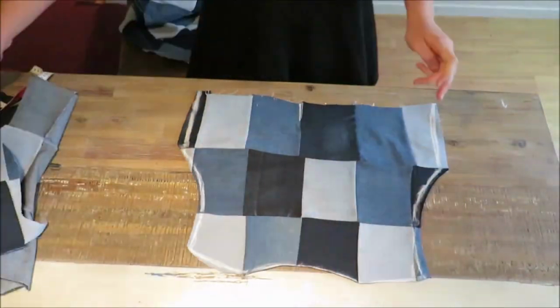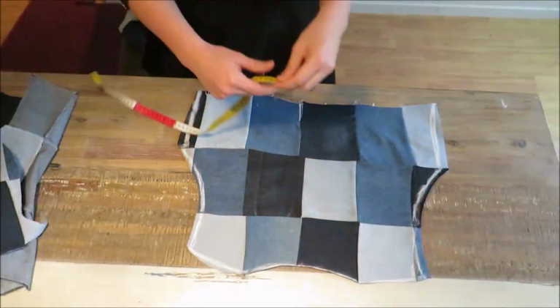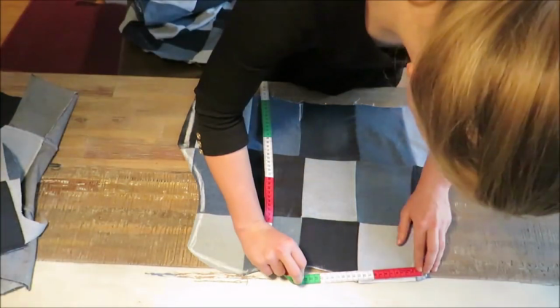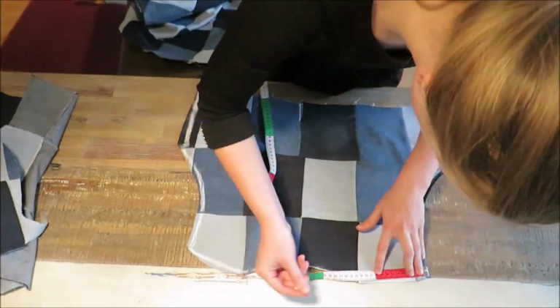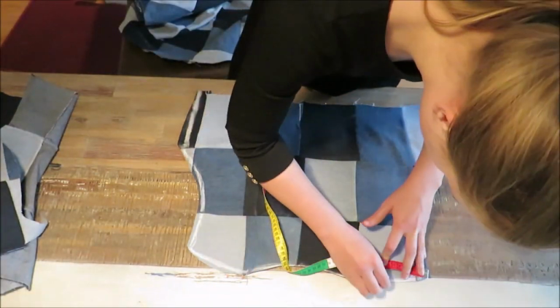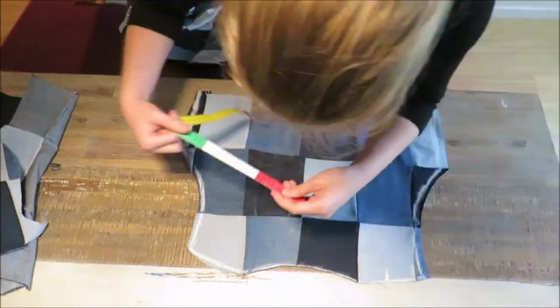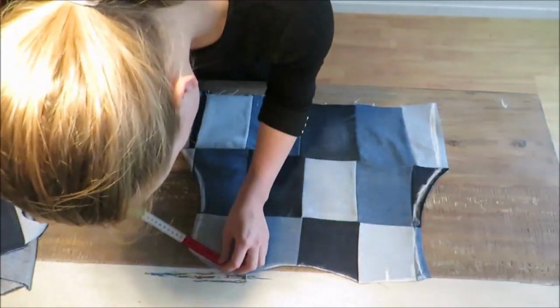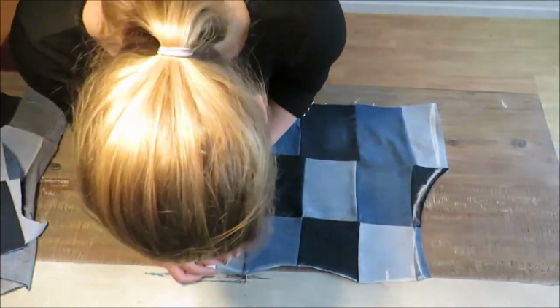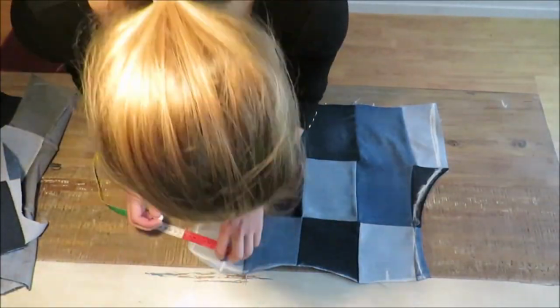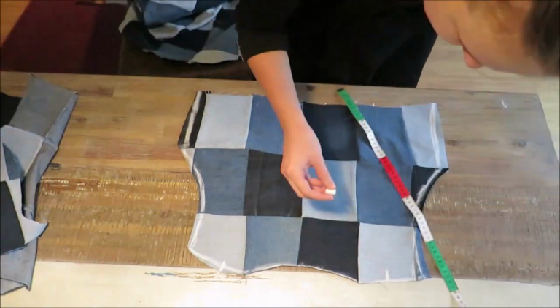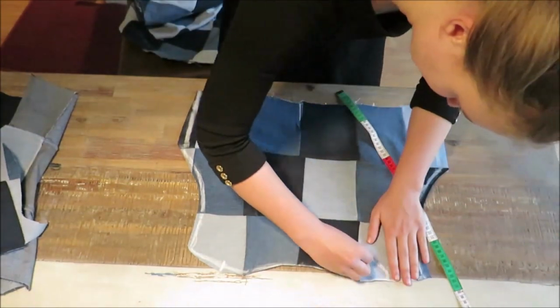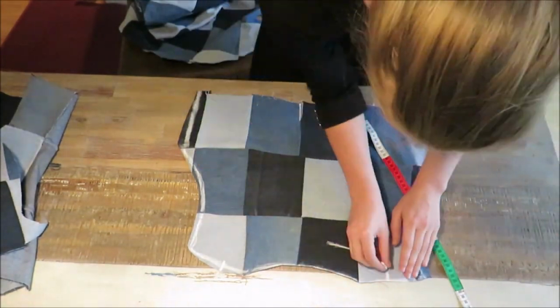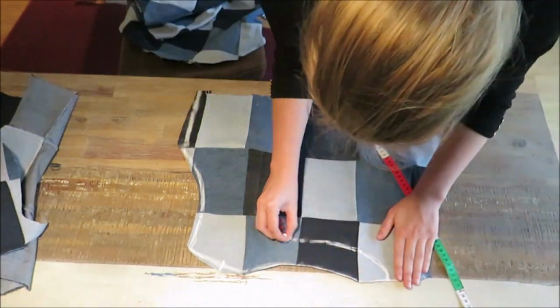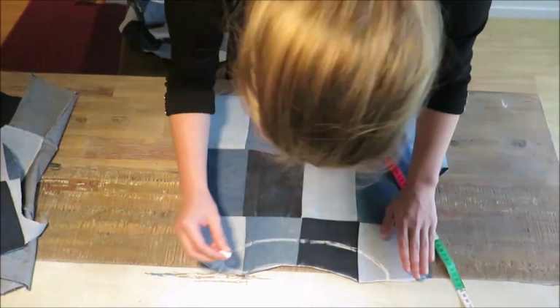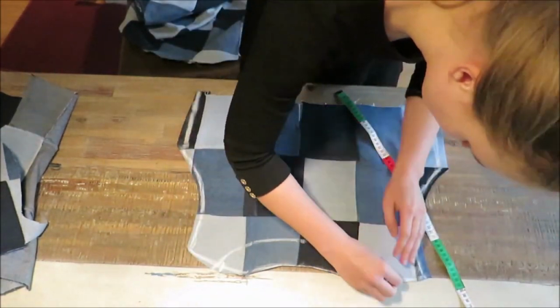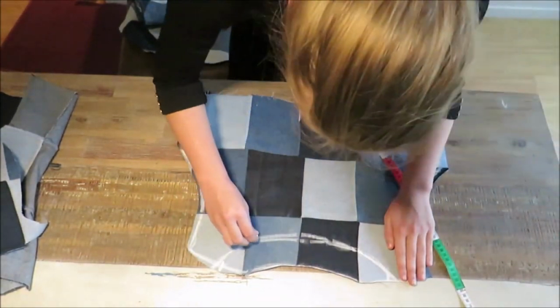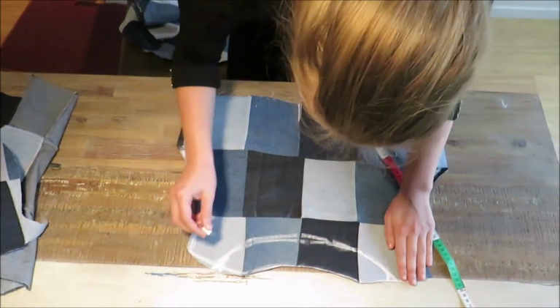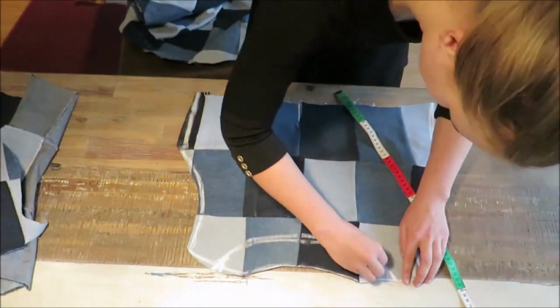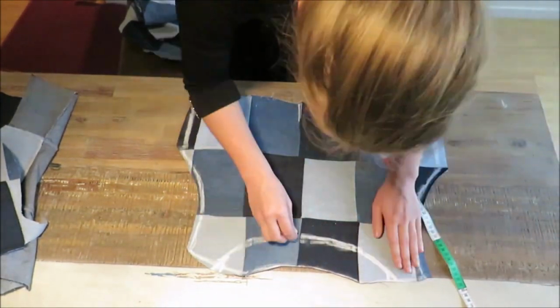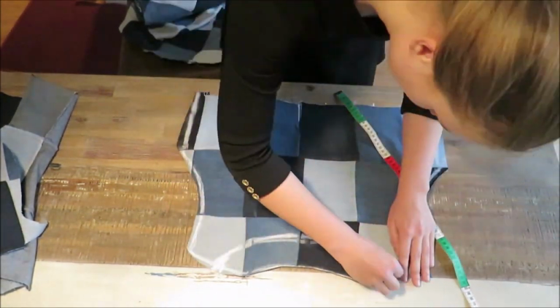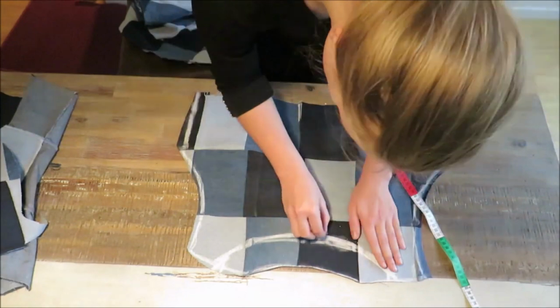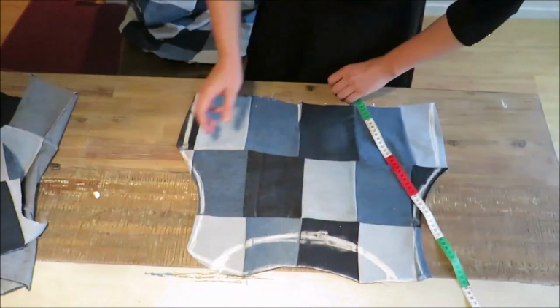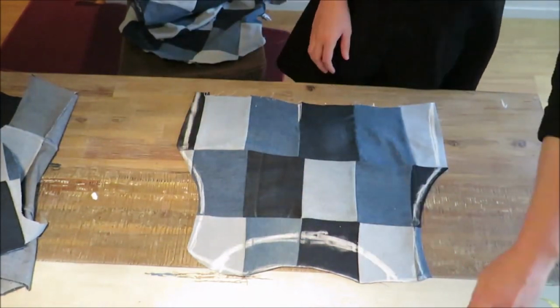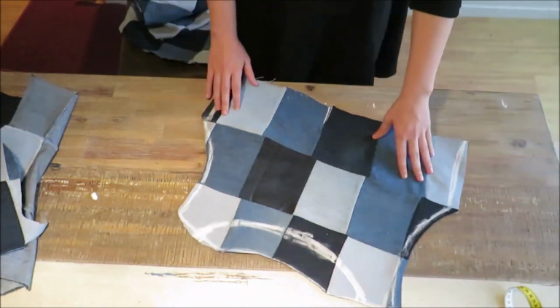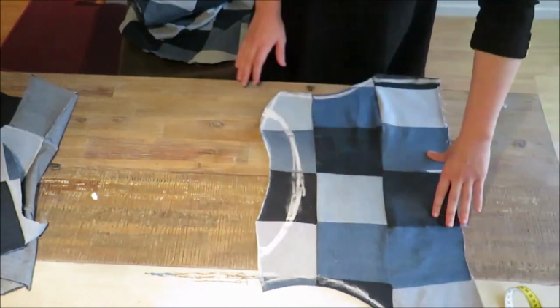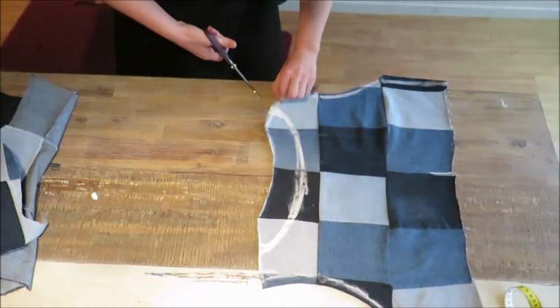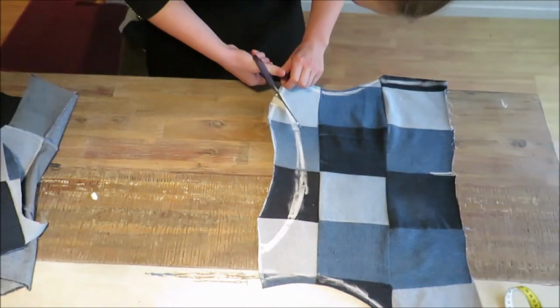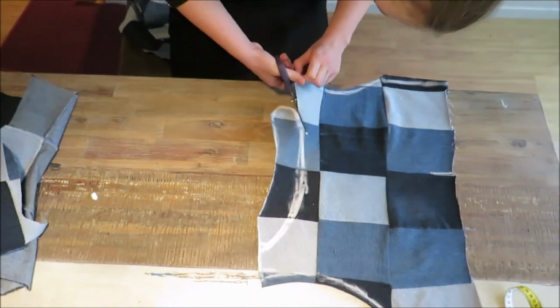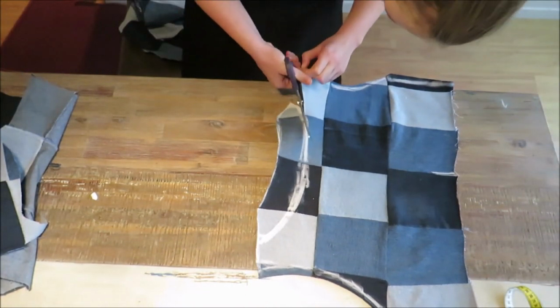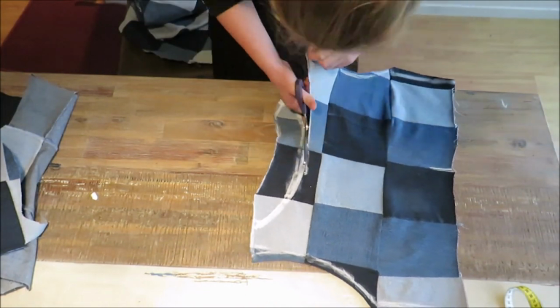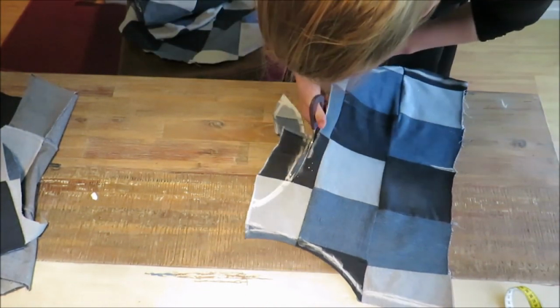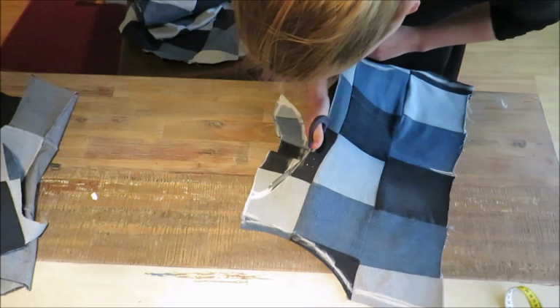I wanted my neckline to be a boat neckline, so I measured 8cm on each shoulder part and connected the dots with a curve, then cut it out. You can hold this in front of you to see how the neckline will fall and cut it further if you like.